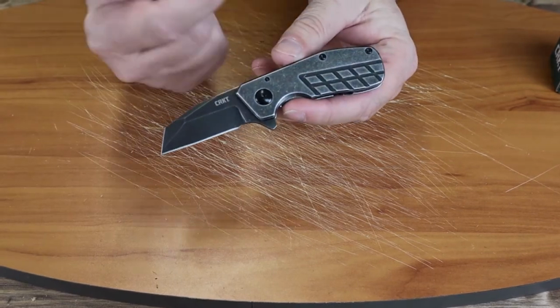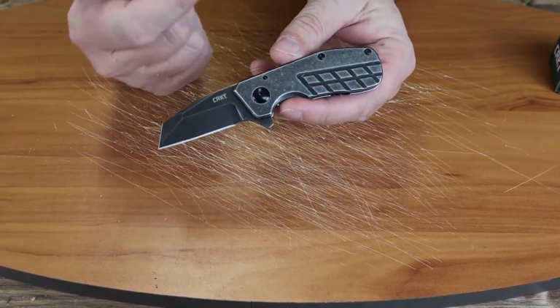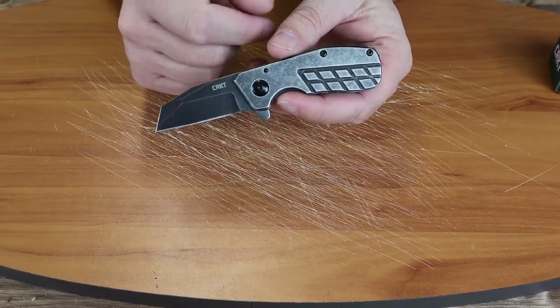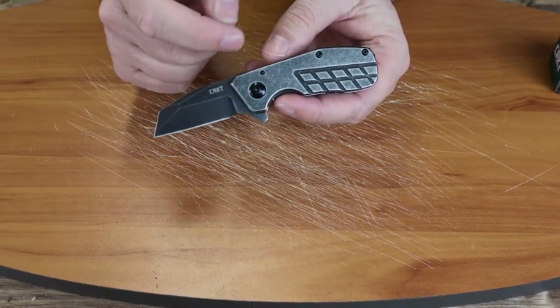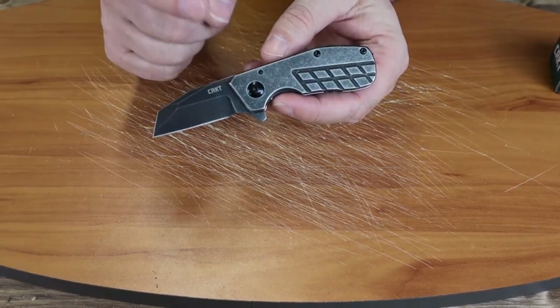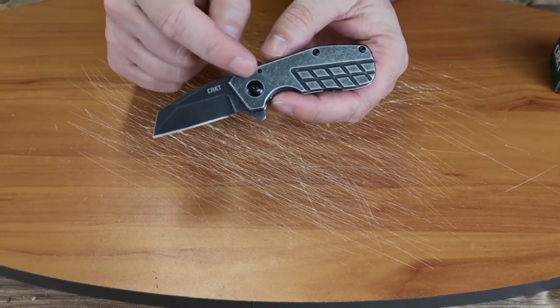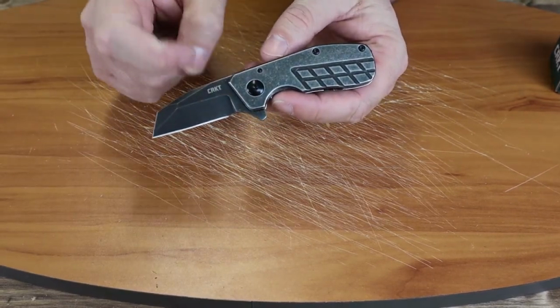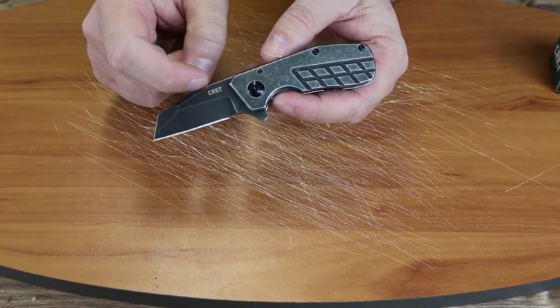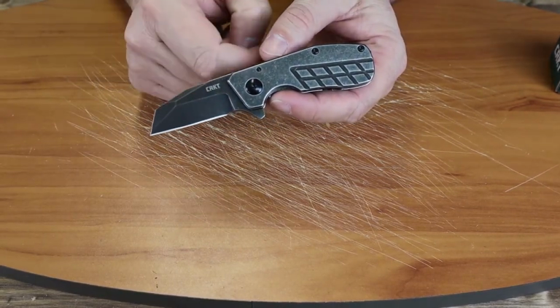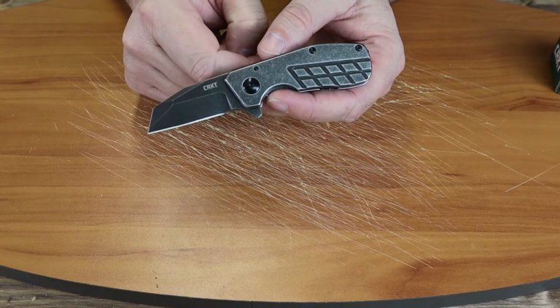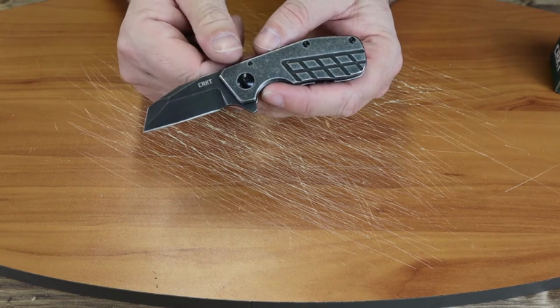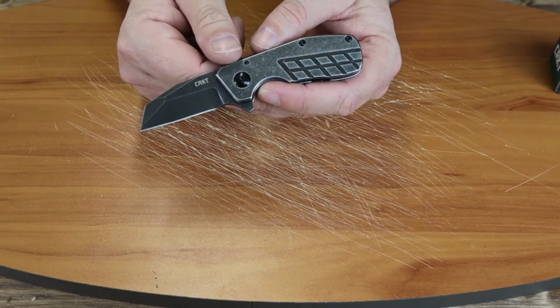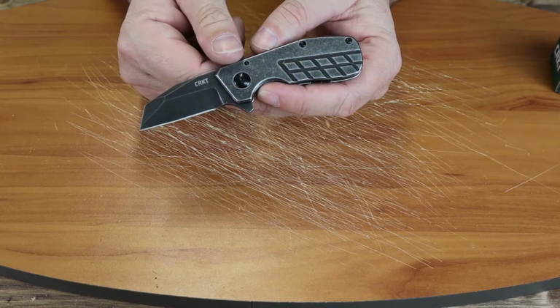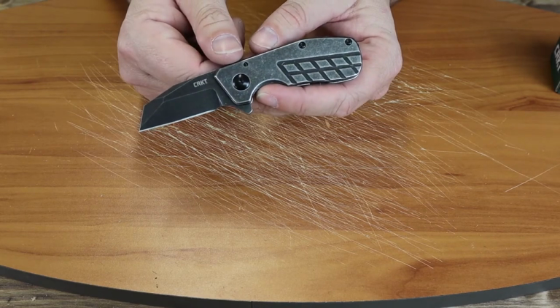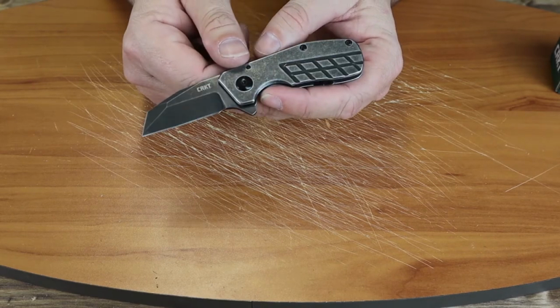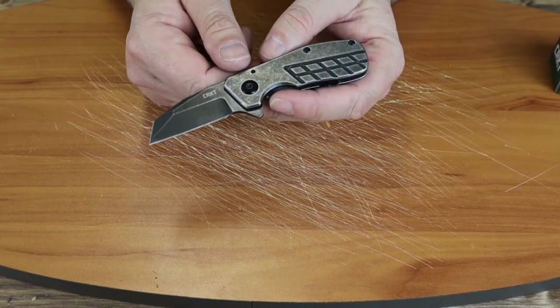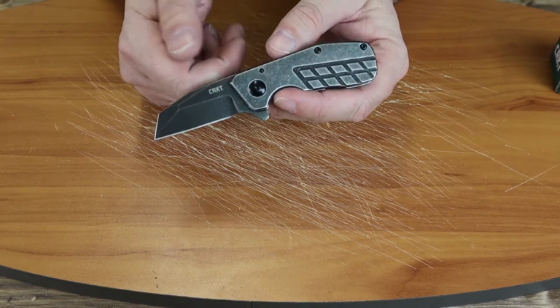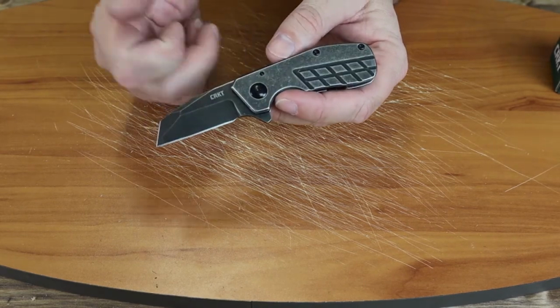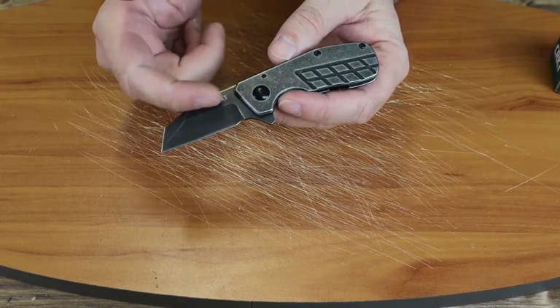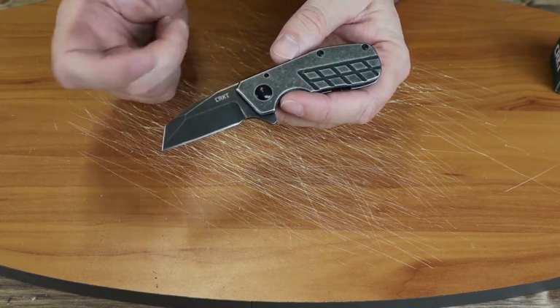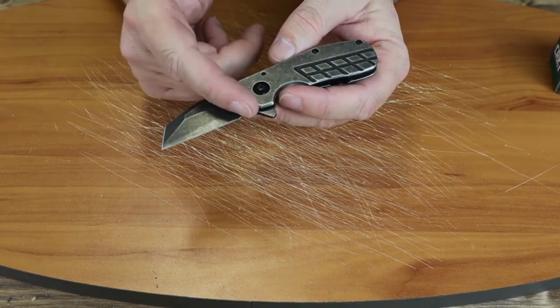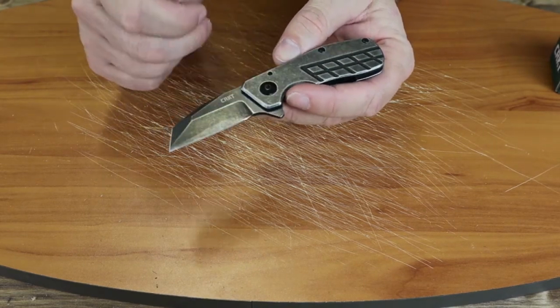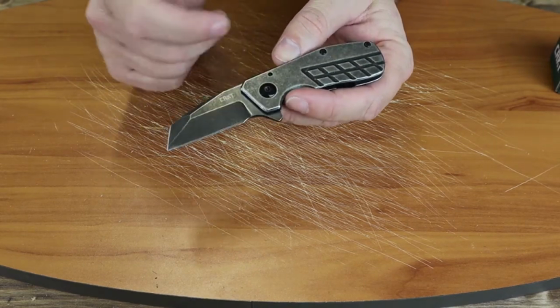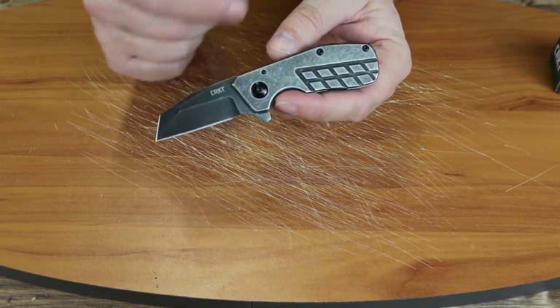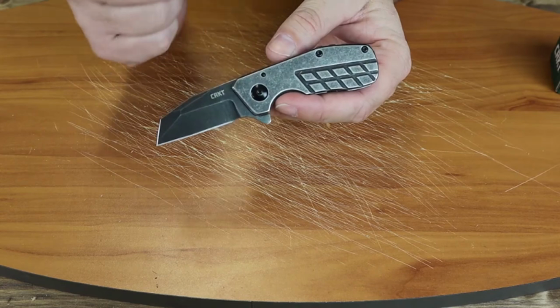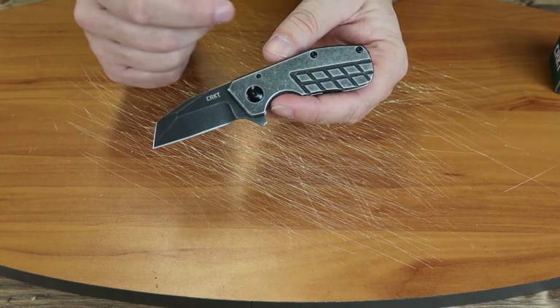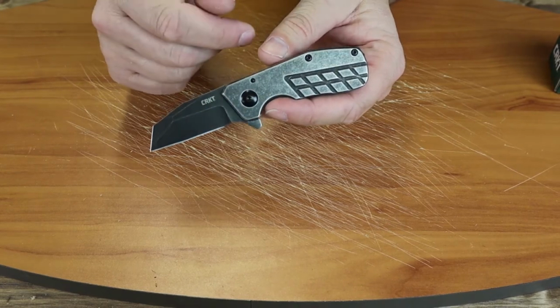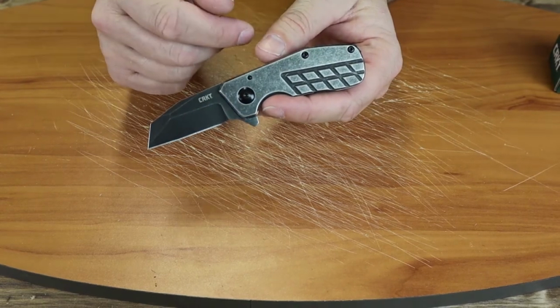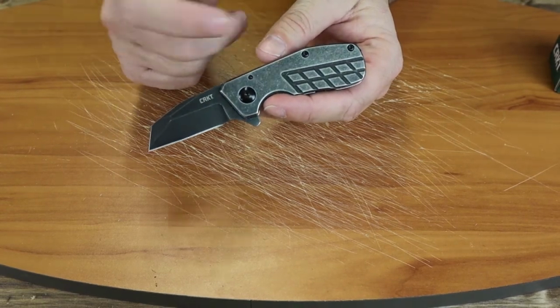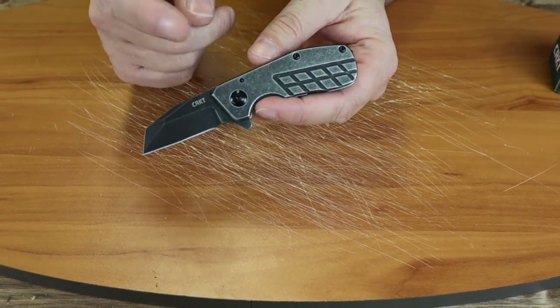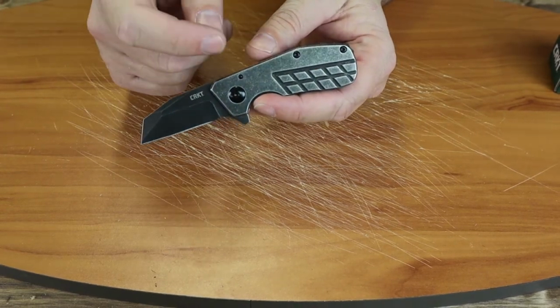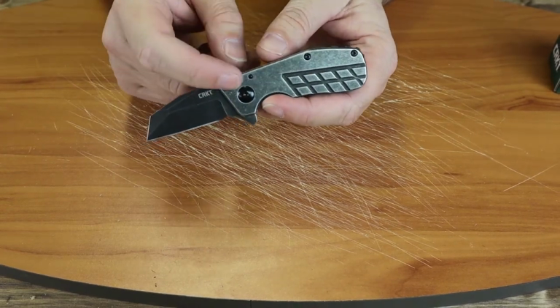So once again, this is the CRKT Razzell Cliff. I'm waiting for somebody to refer to it as the 'Razzle Cliff' — I know, I've heard it a couple of times around here.